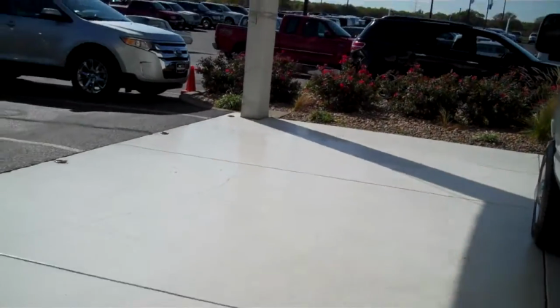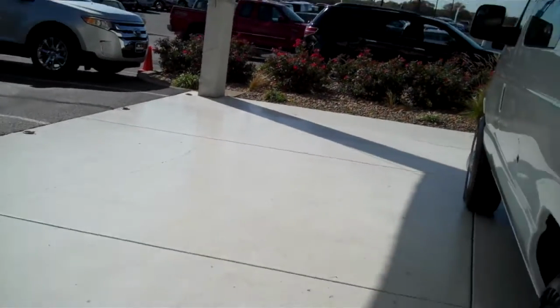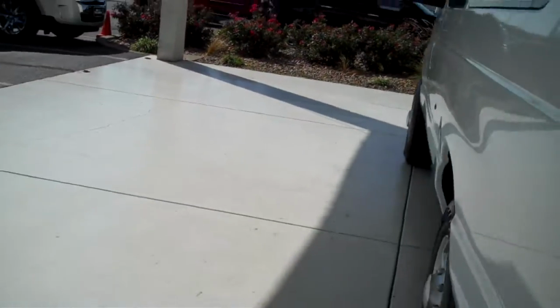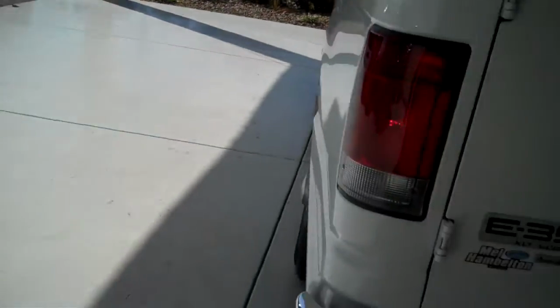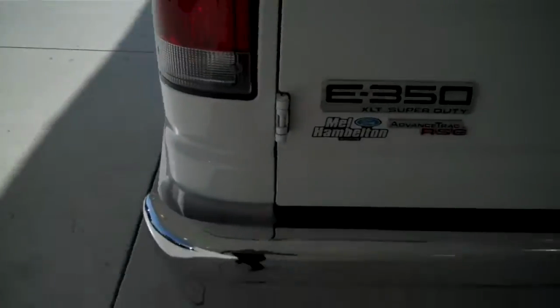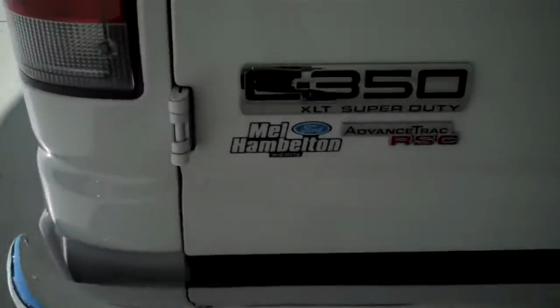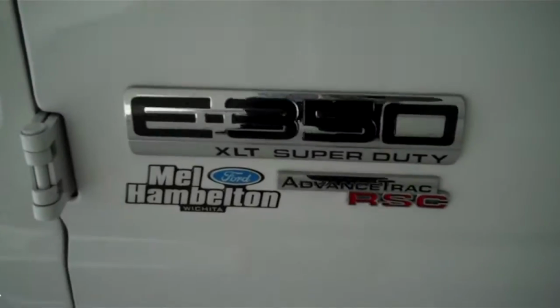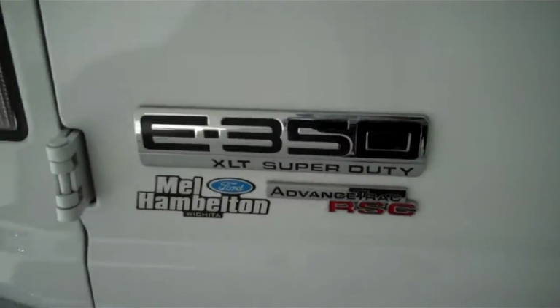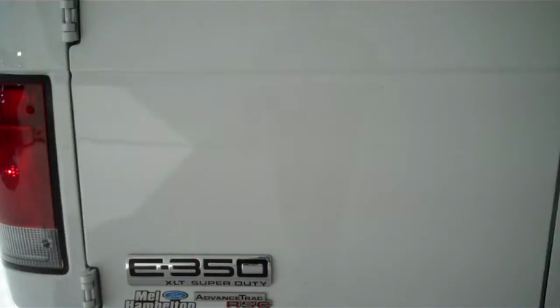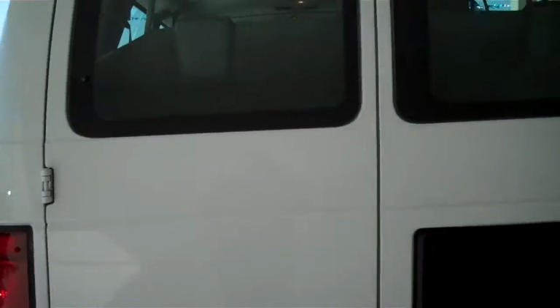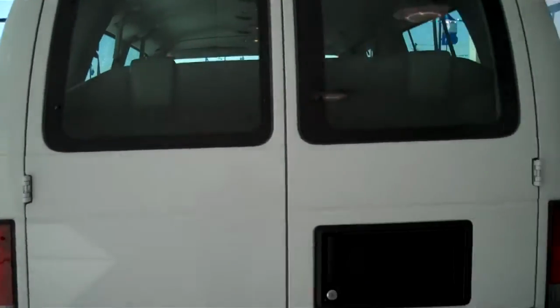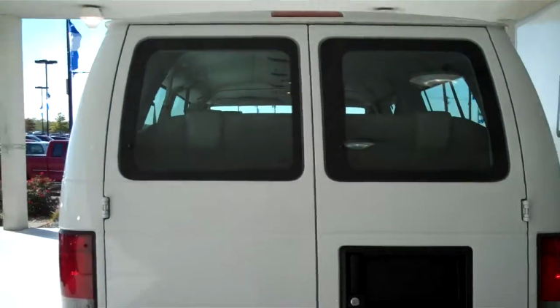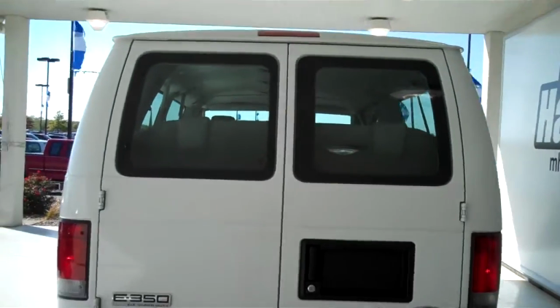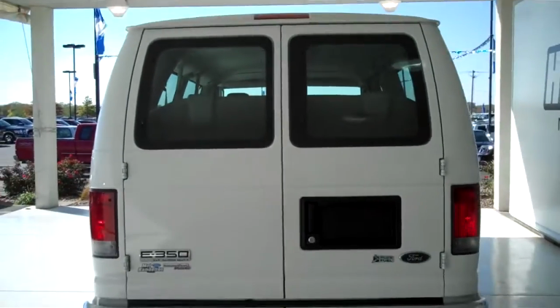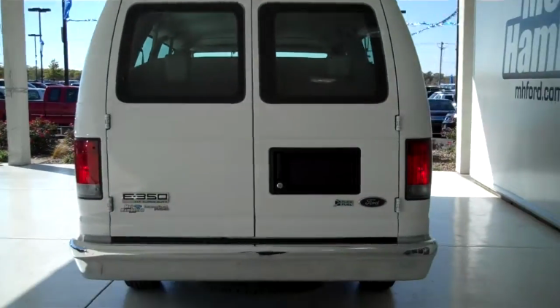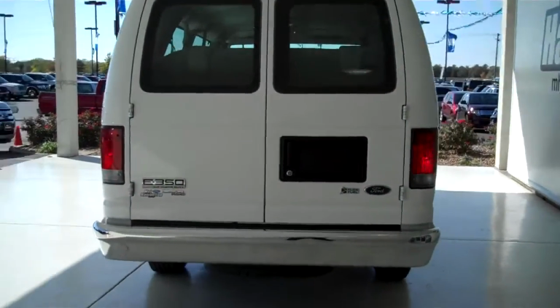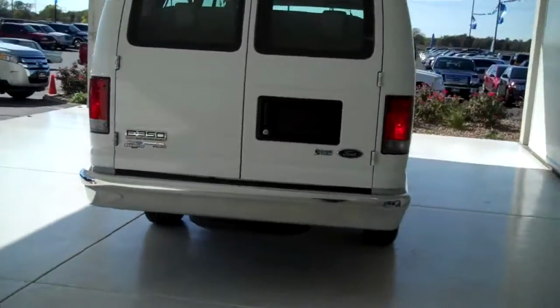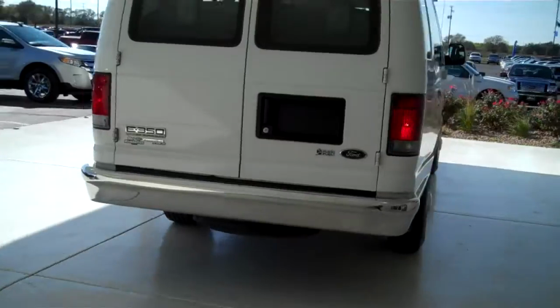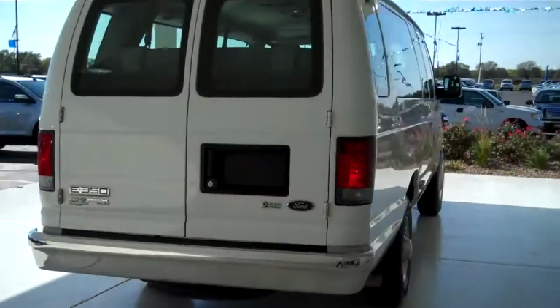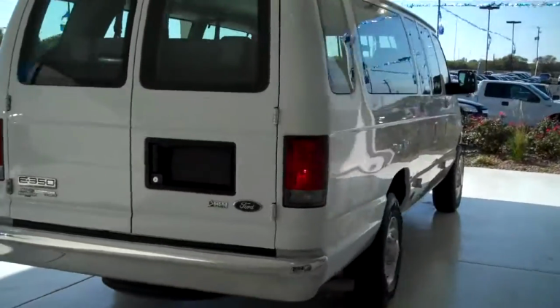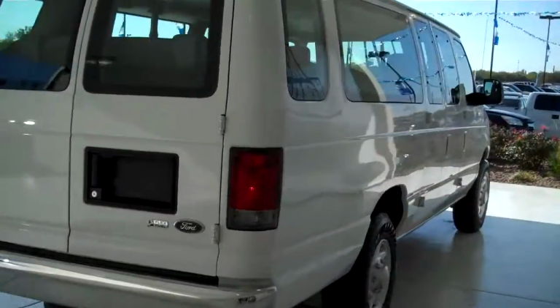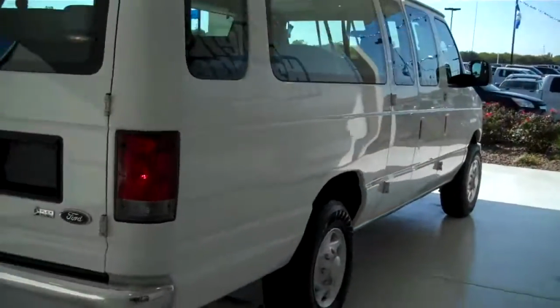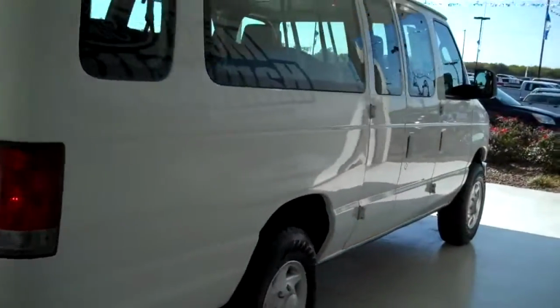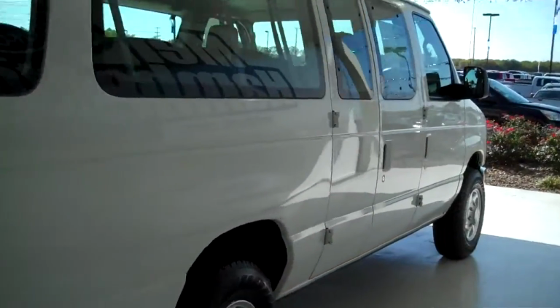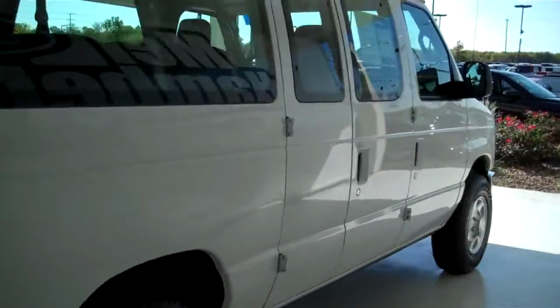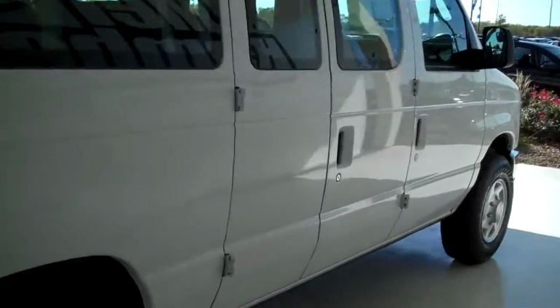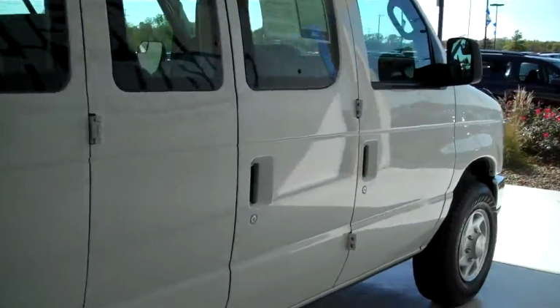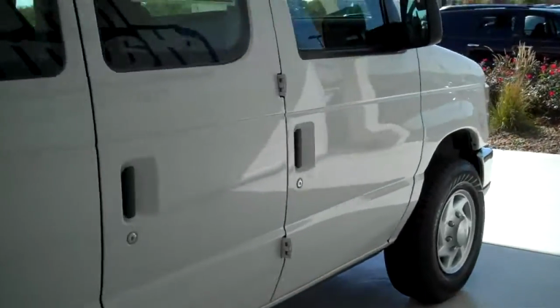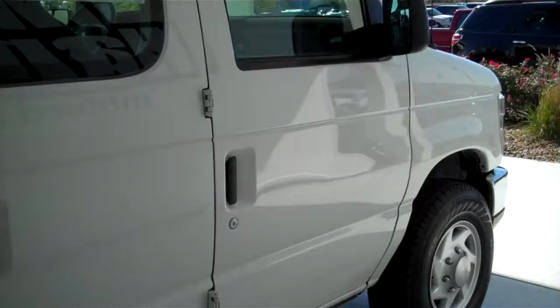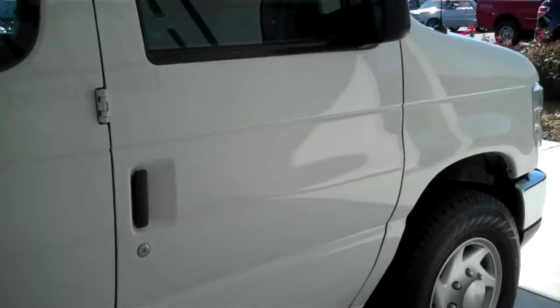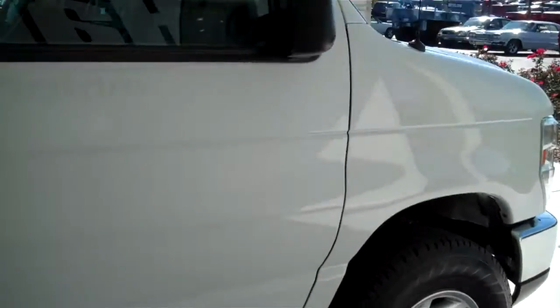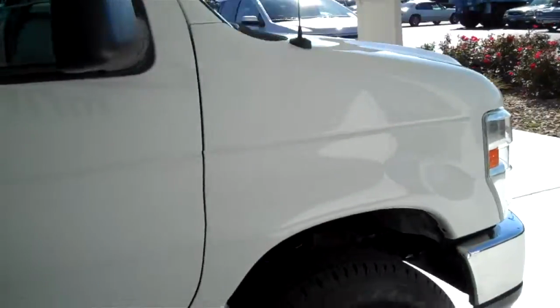It's the XLT model. You can see this vehicle in all of our inventory at mhford.com, or come out and see us in person at the big corner of 119th and Kellogg. That's Mel Hamilton Ford. We thank you for looking.